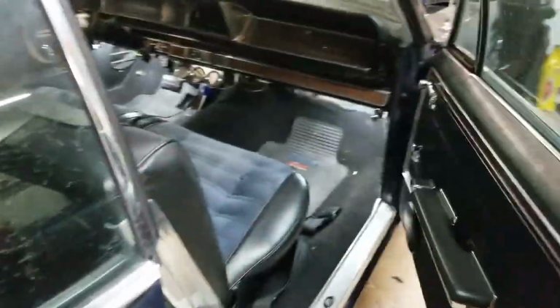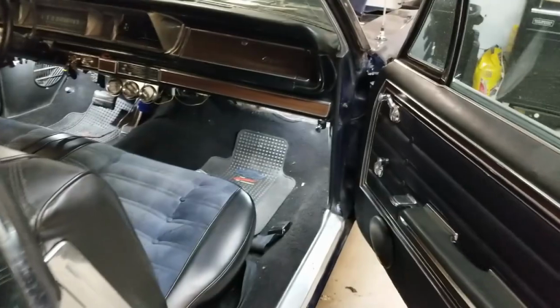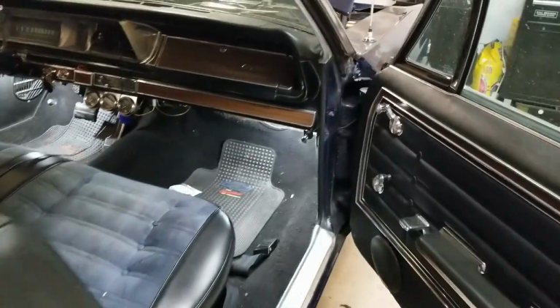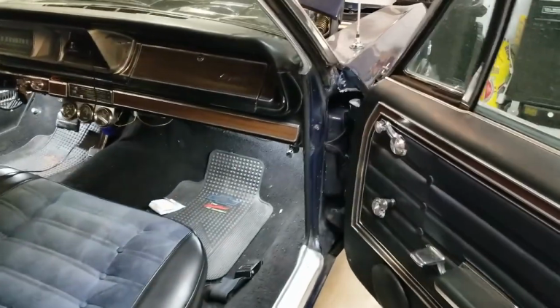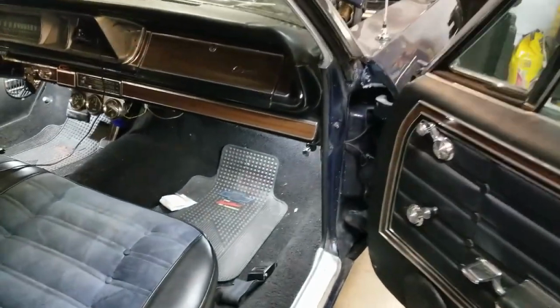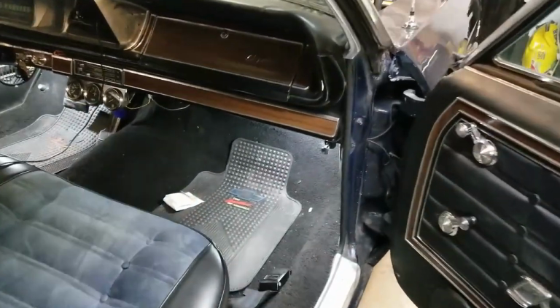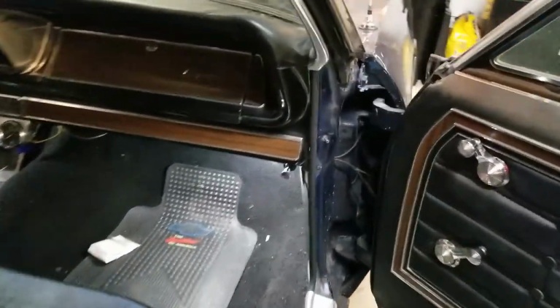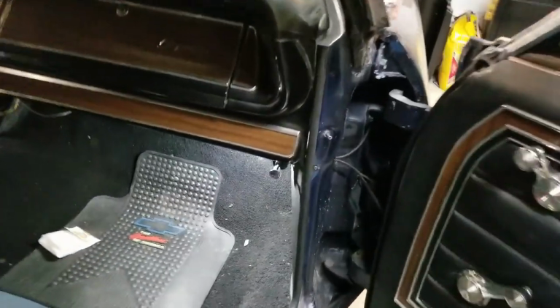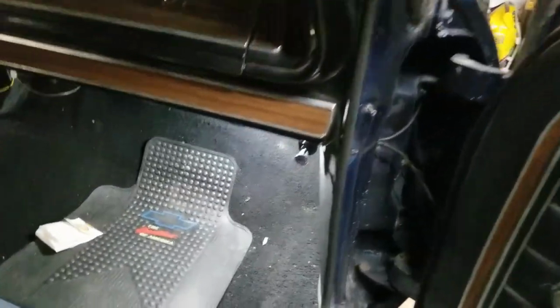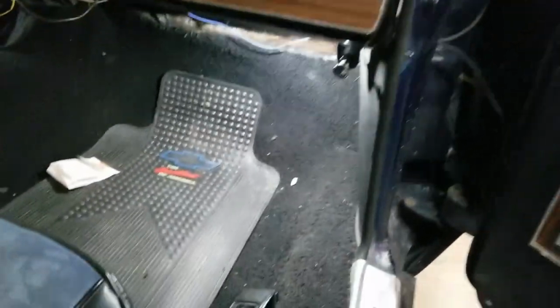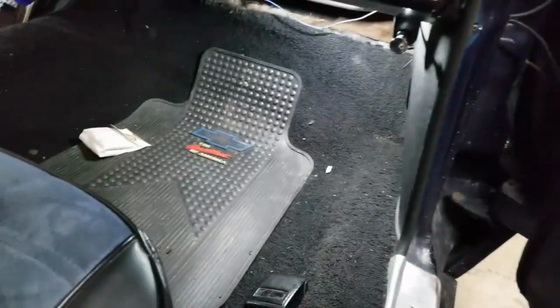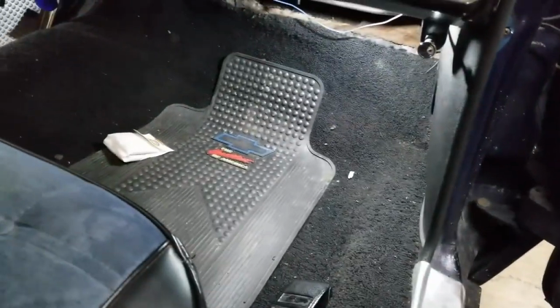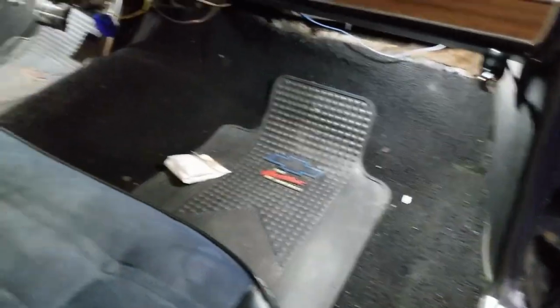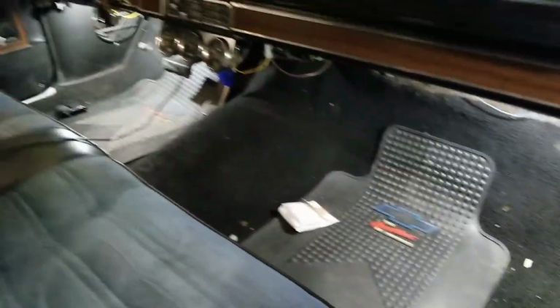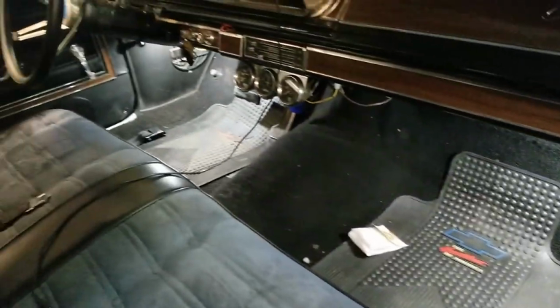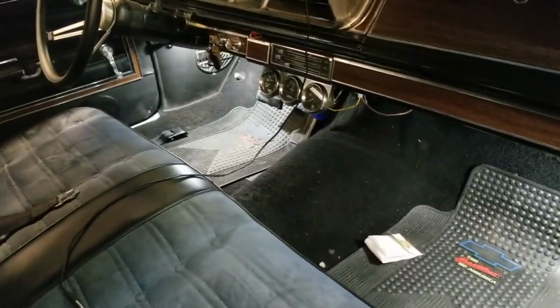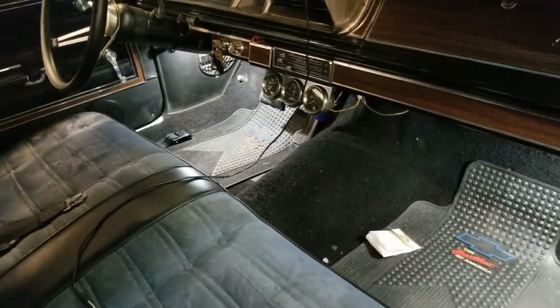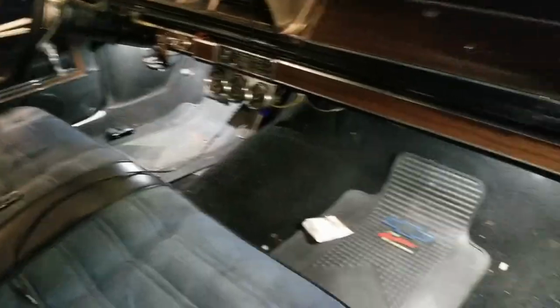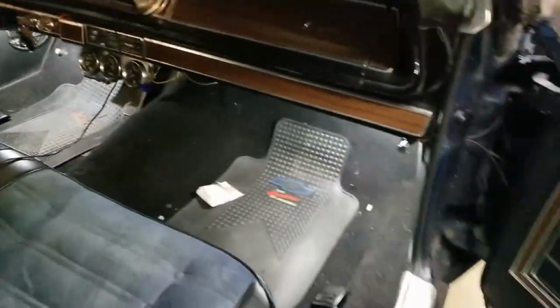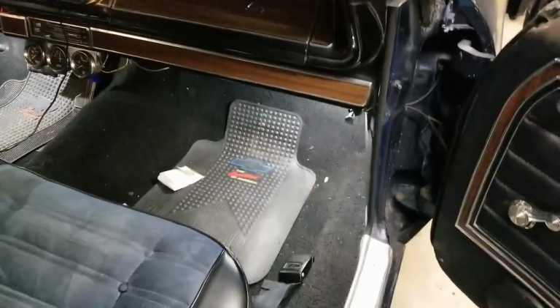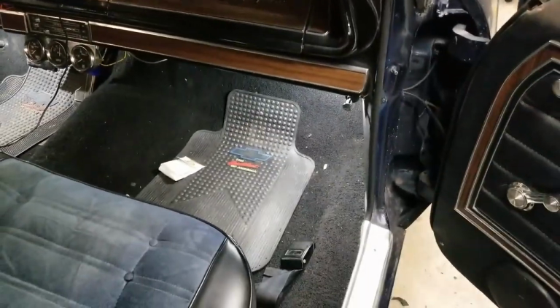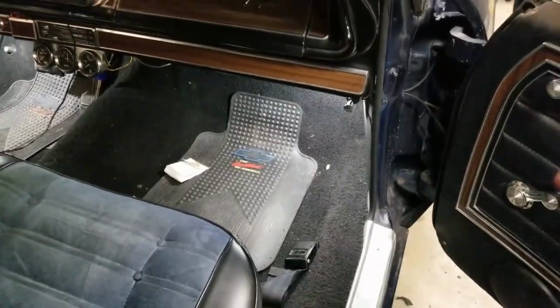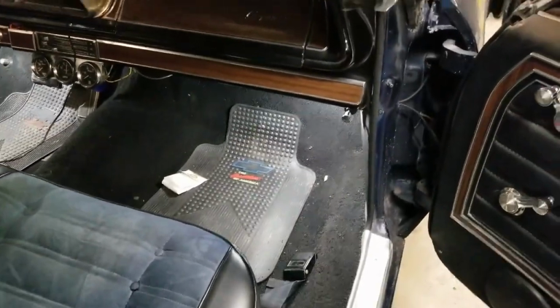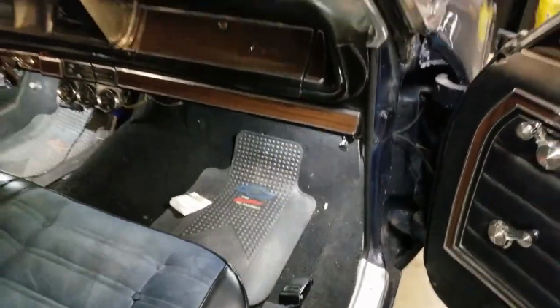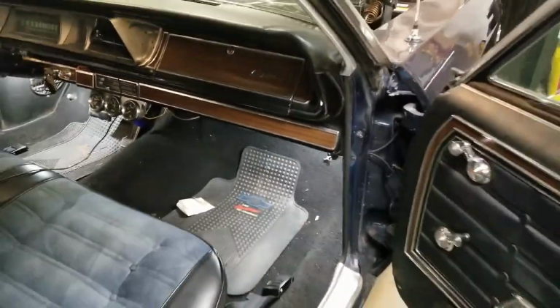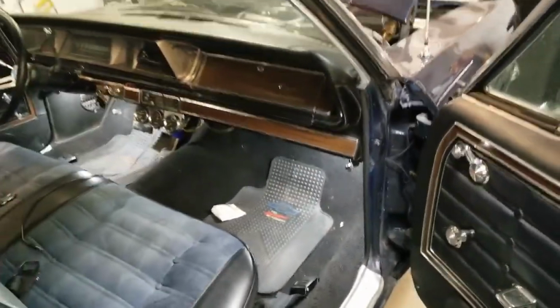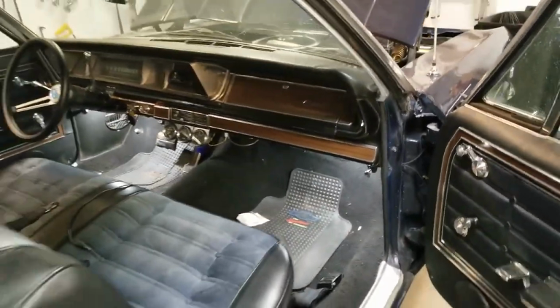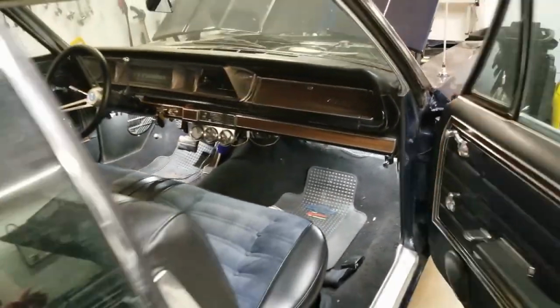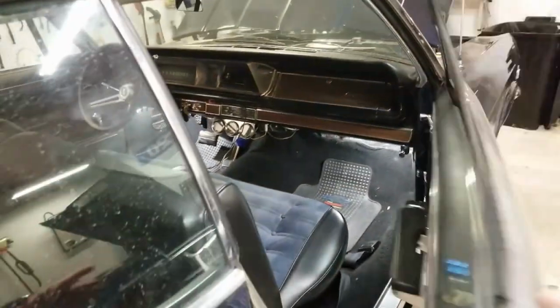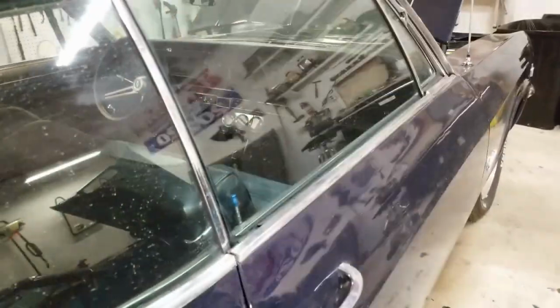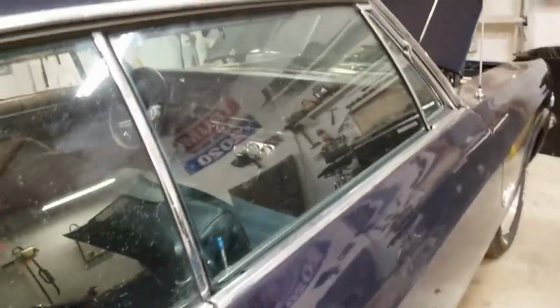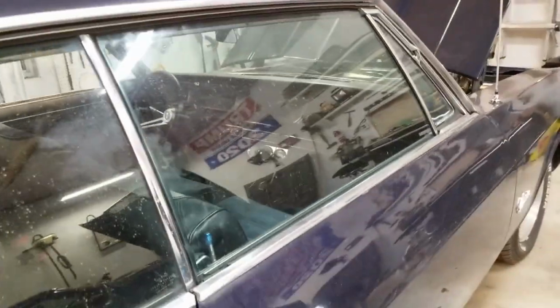By the way, if you're wondering, these light bulbs work great on a '66 Chevy also — this is a '66 Caprice, same bulb for the doors.